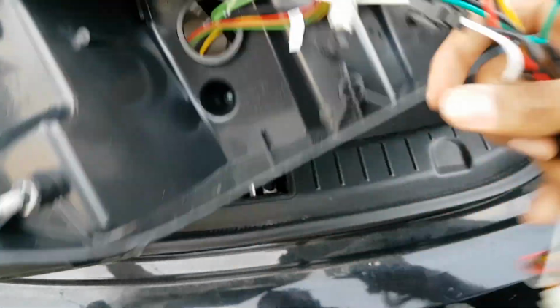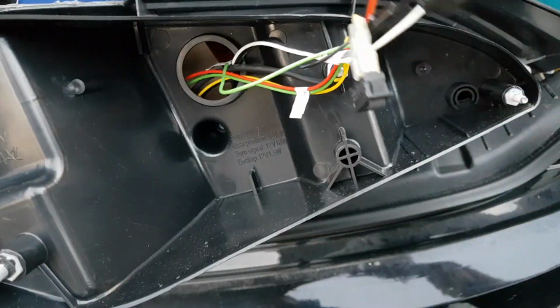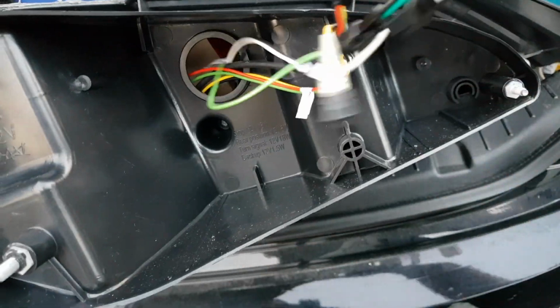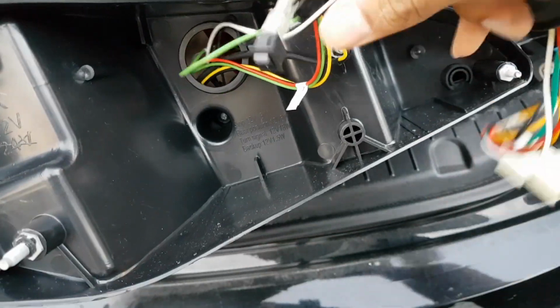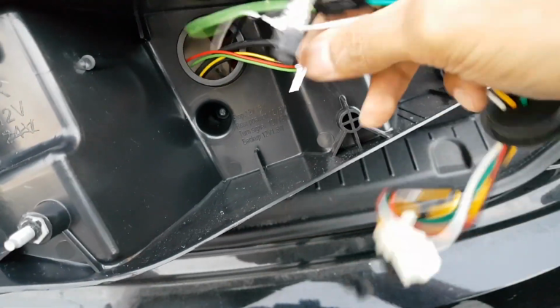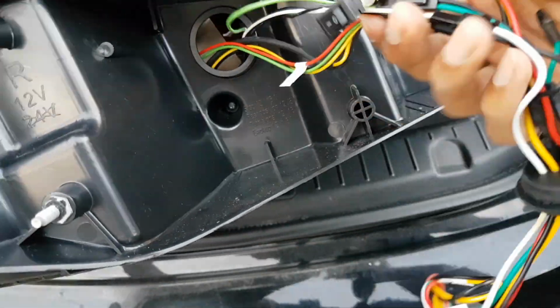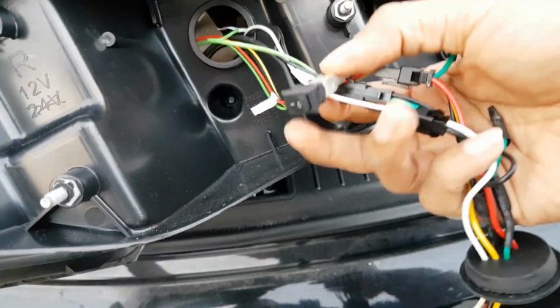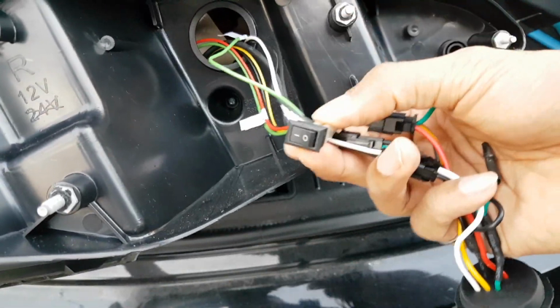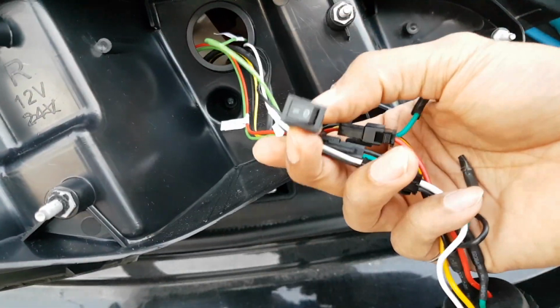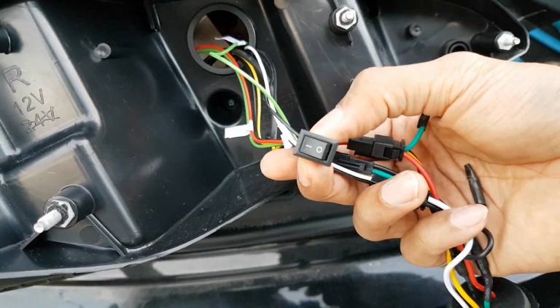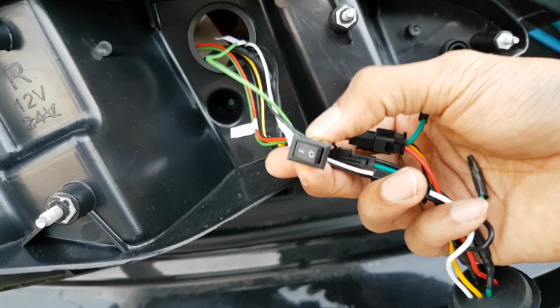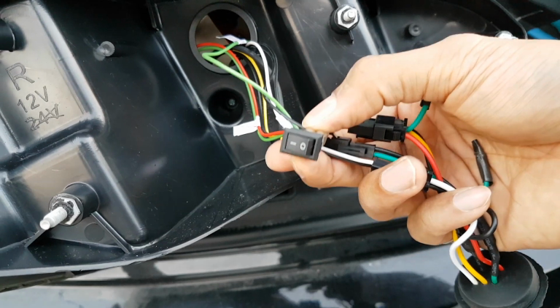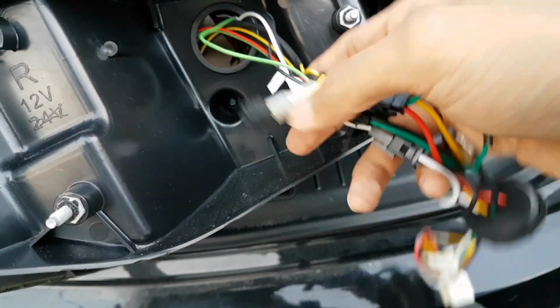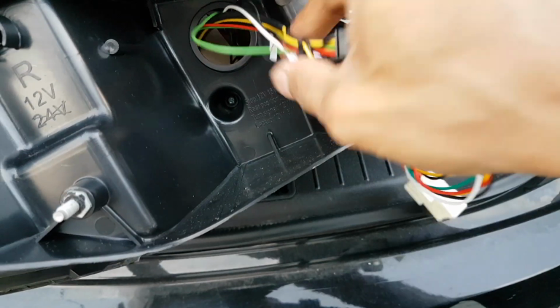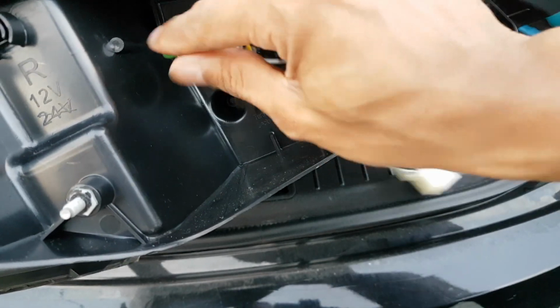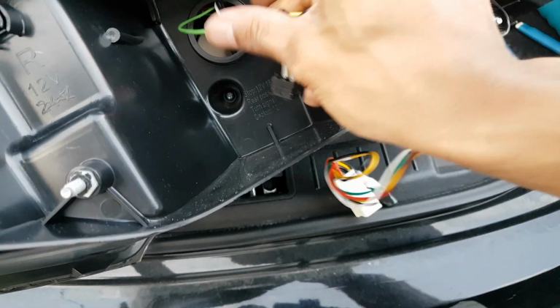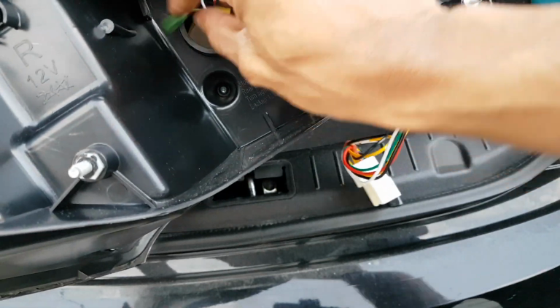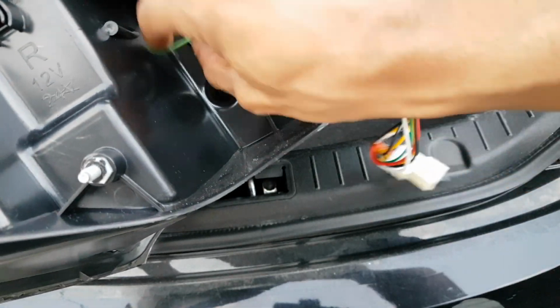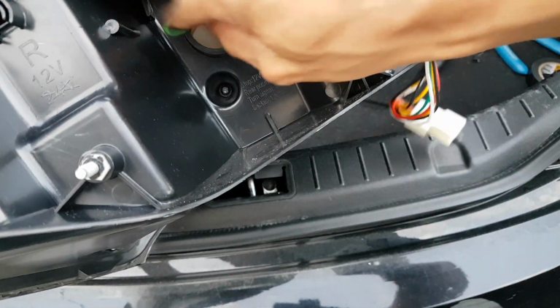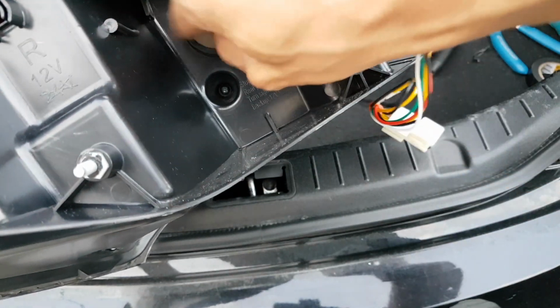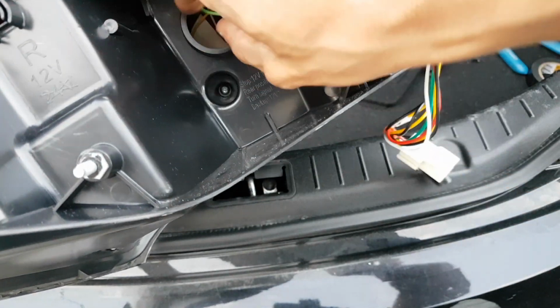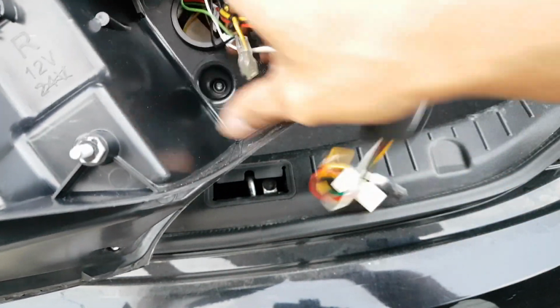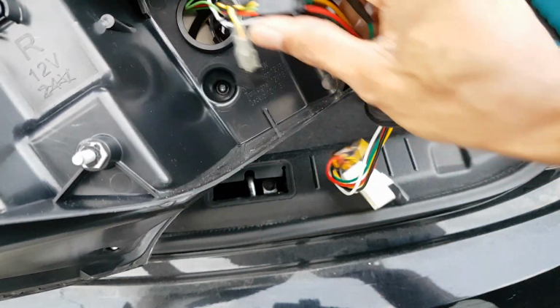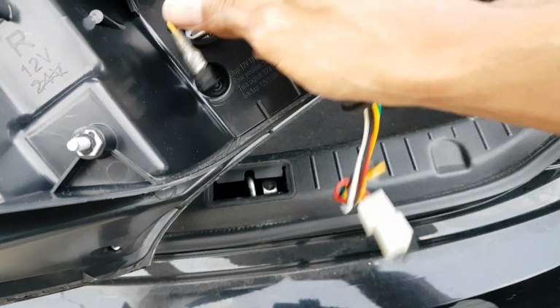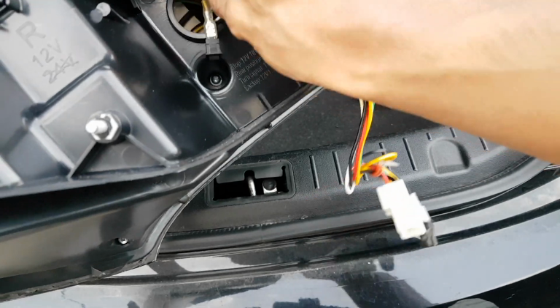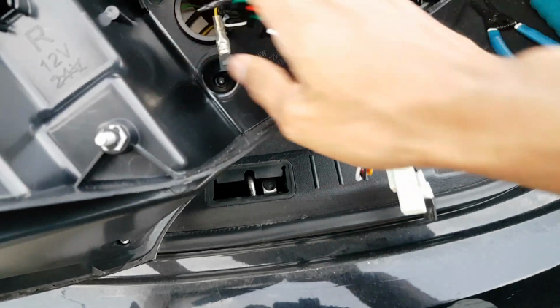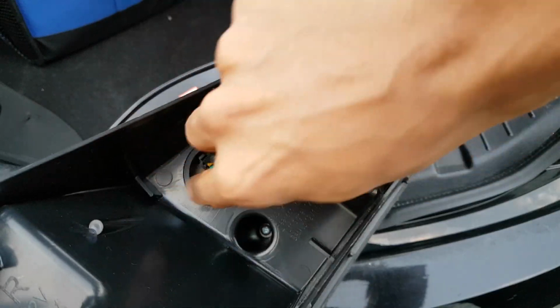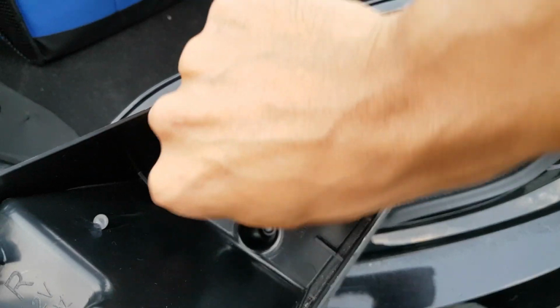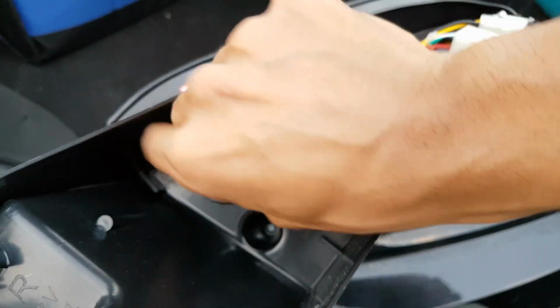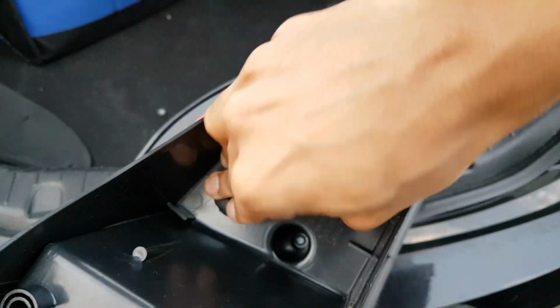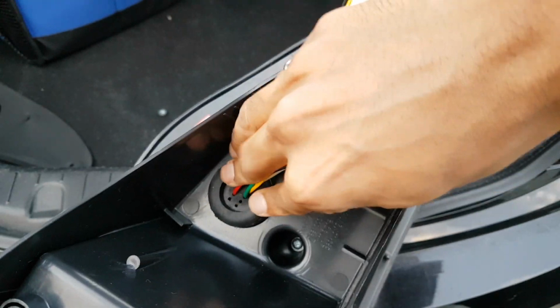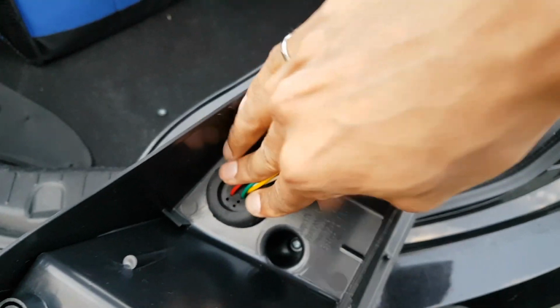Now what we're gonna do is just stuff everything back inside here. By the way, there's actually a switch to remove the sequential feature in this, which is a pretty cool addition that not many people know about.